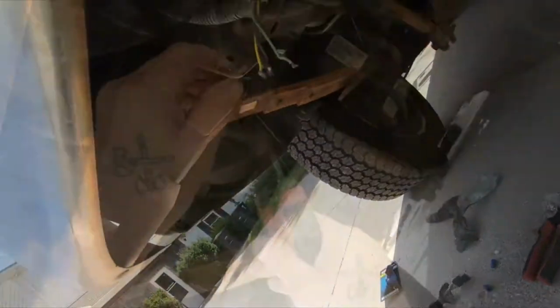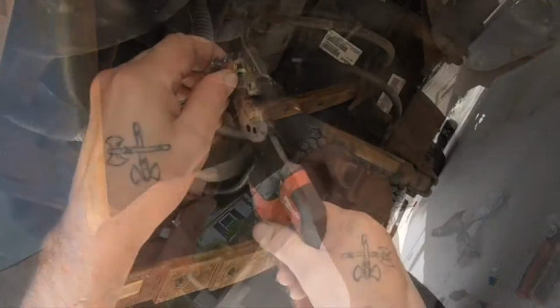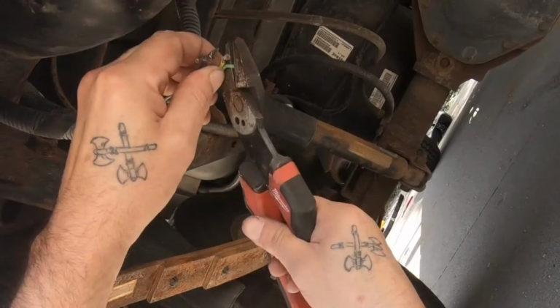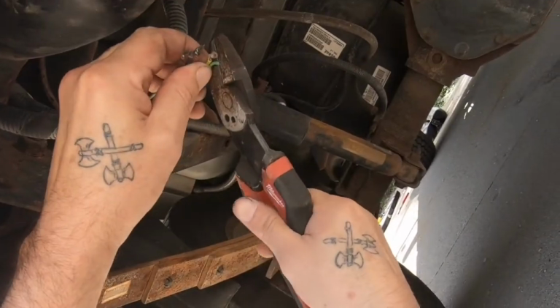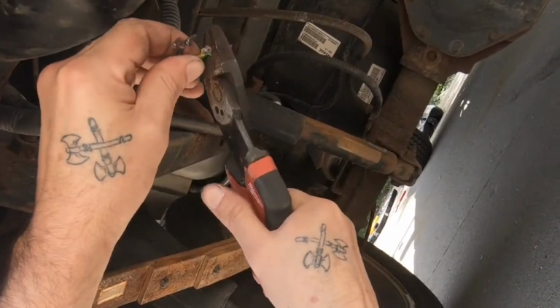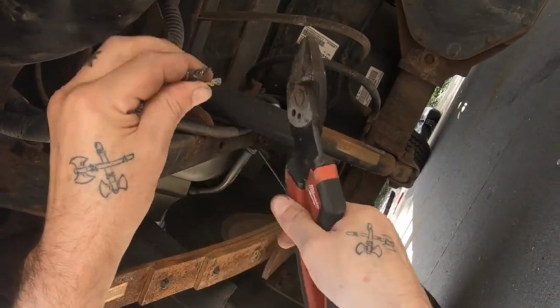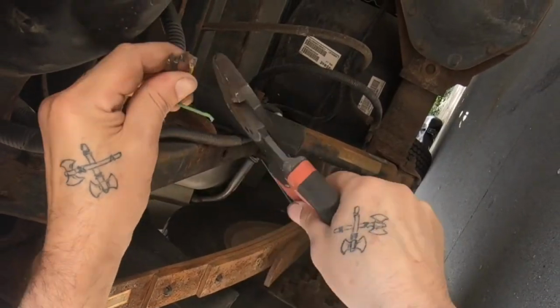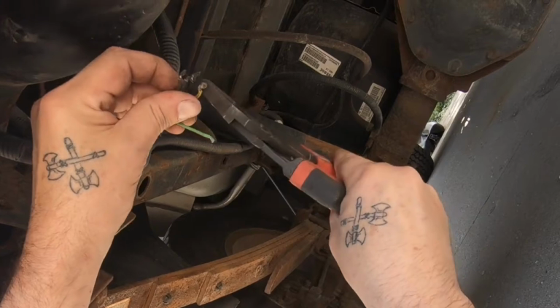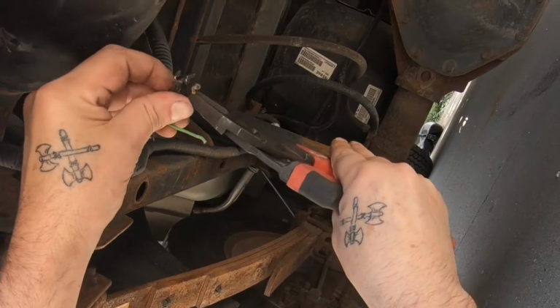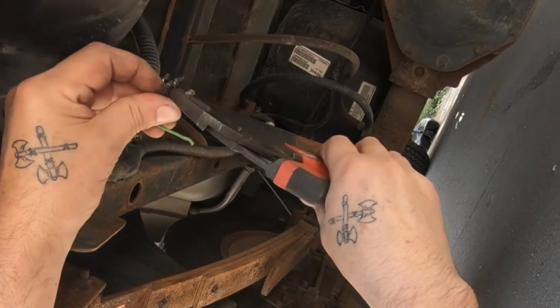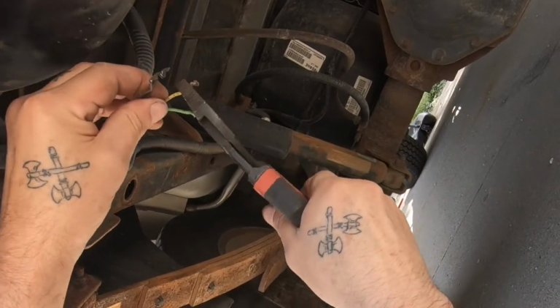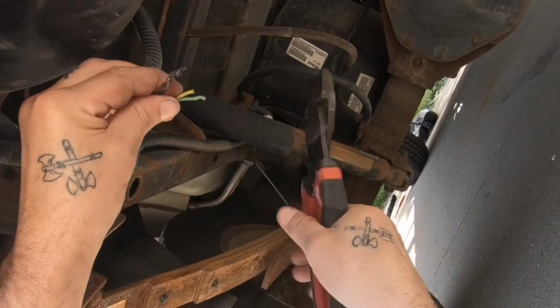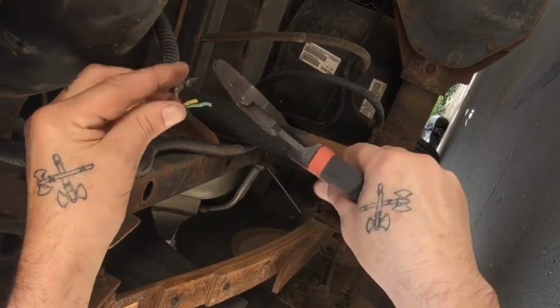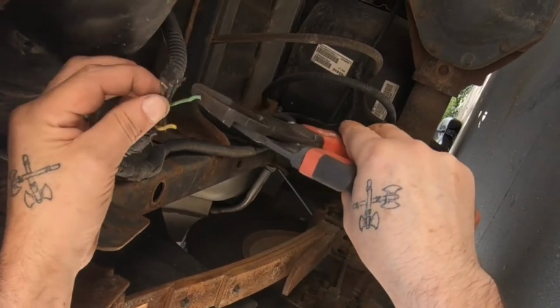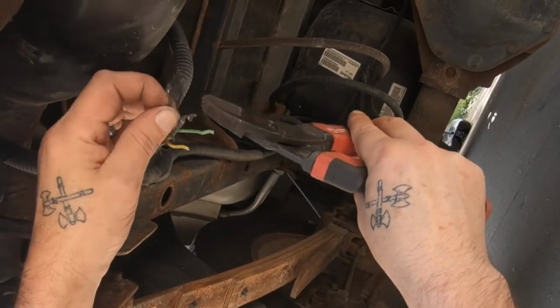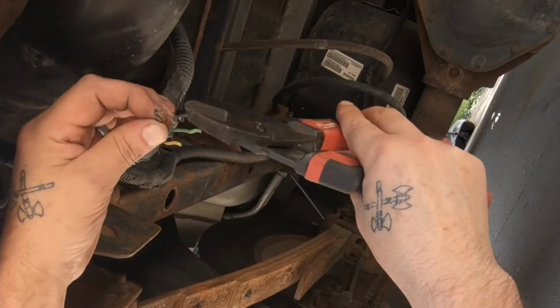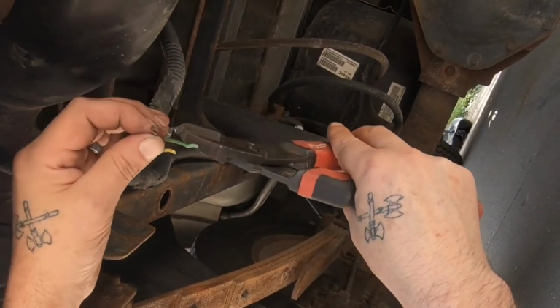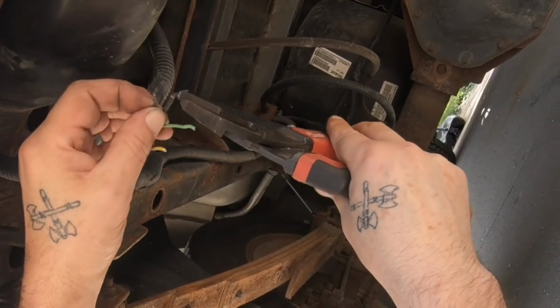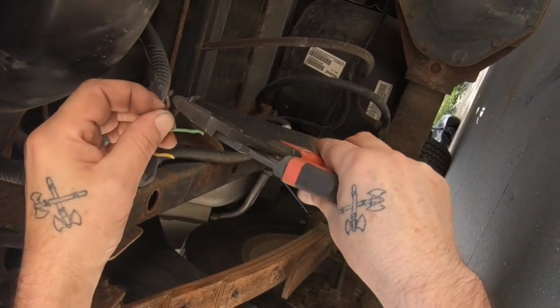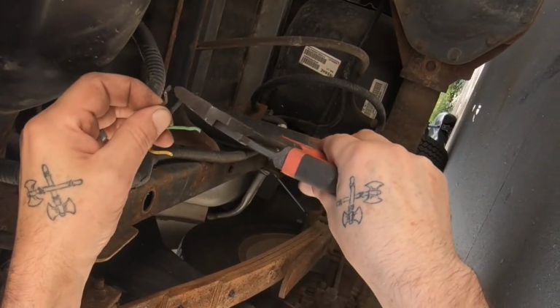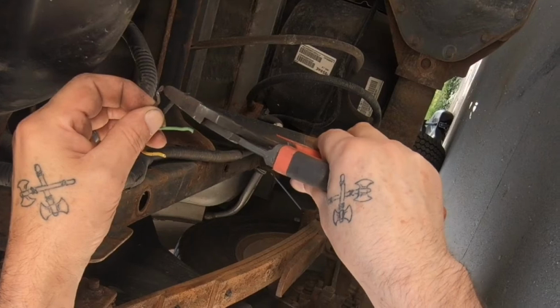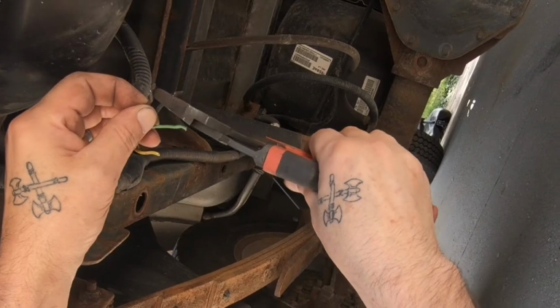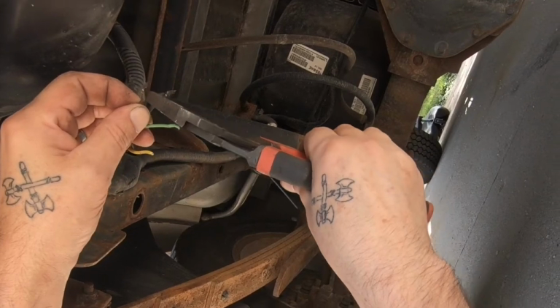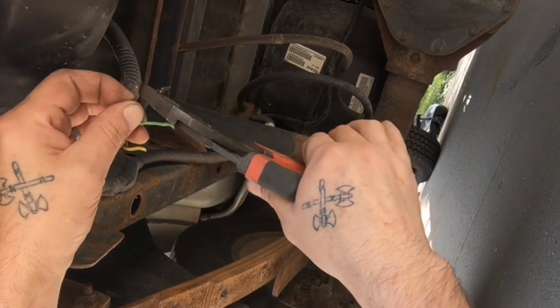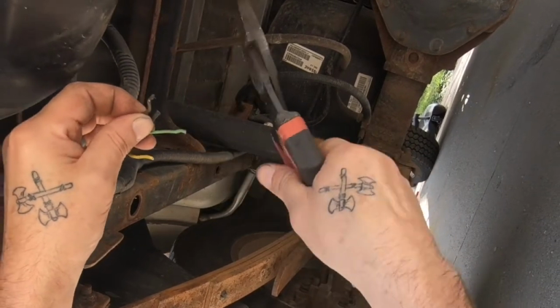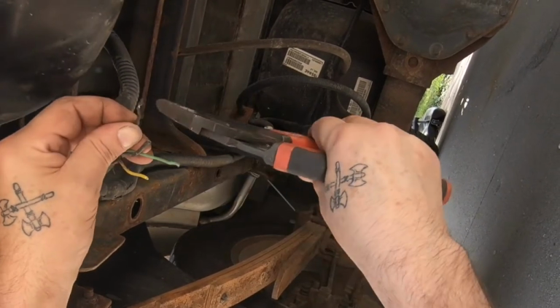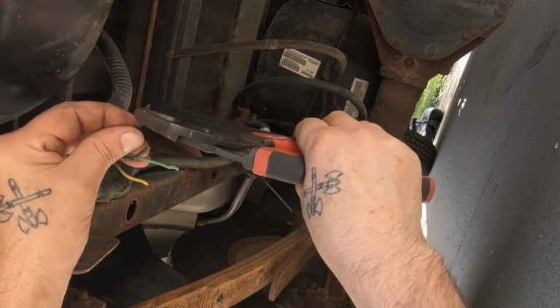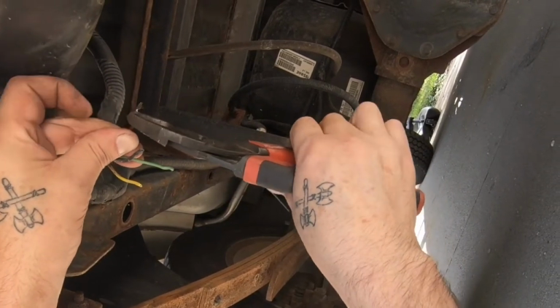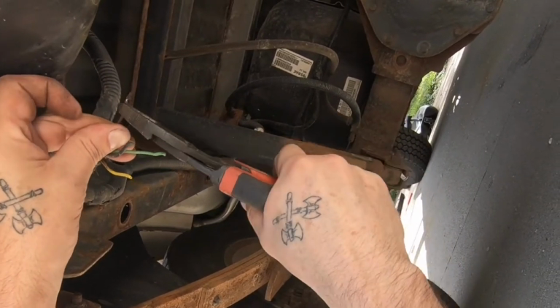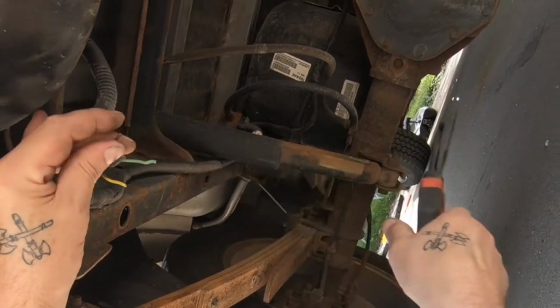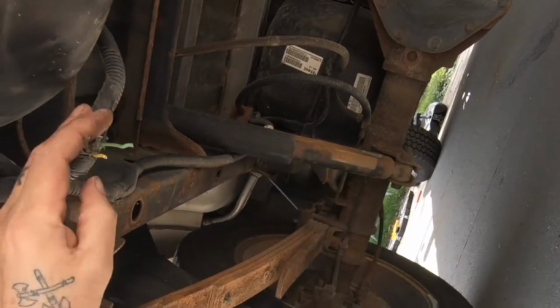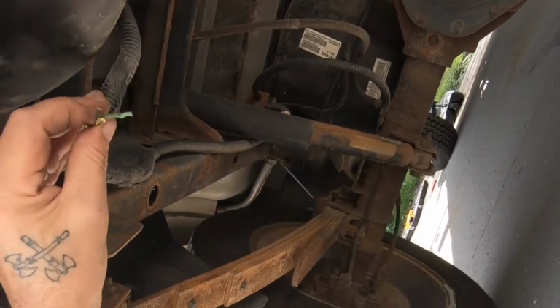I'm just going to be snipping off the exposed wire because that's no good anymore, and then I'm just going to strip away that wire coating. Then we're going to twist that together with the new connector wire.